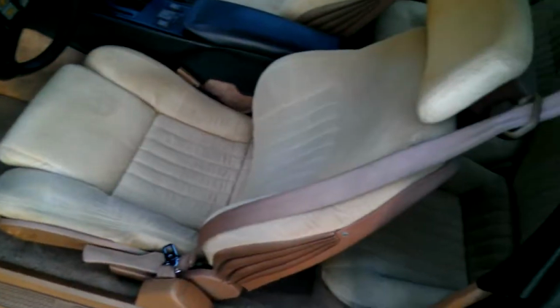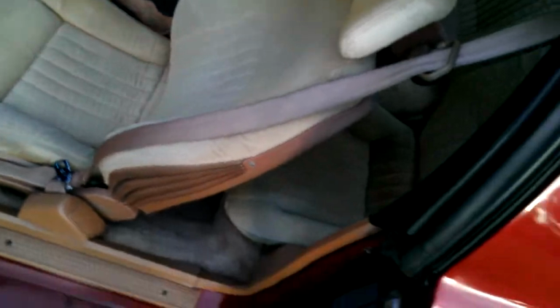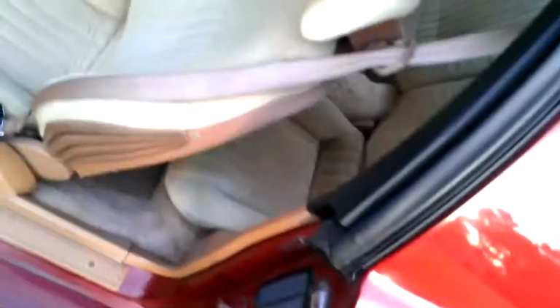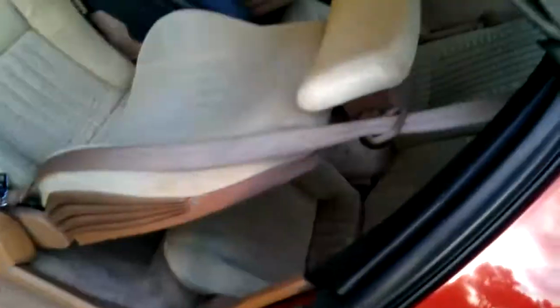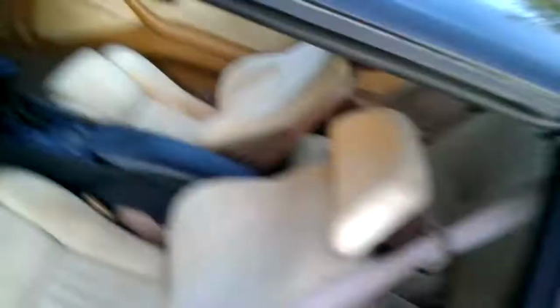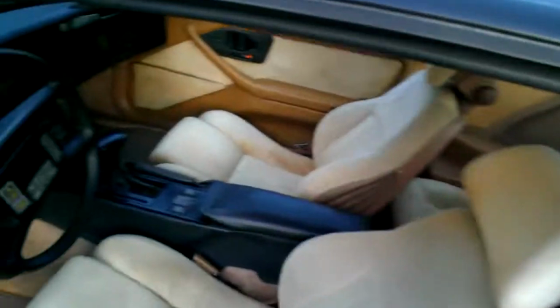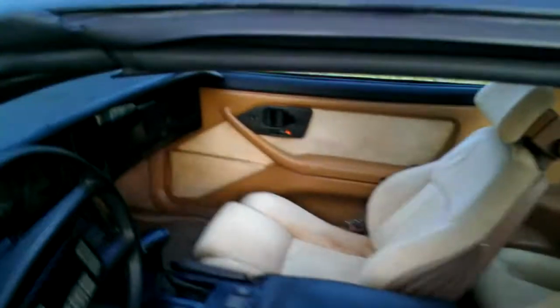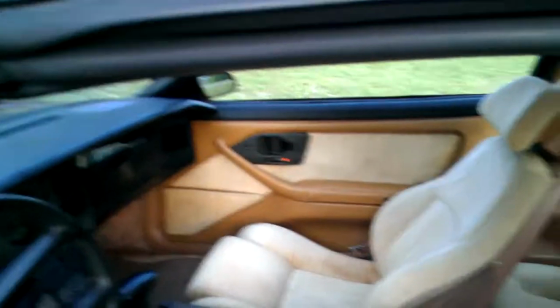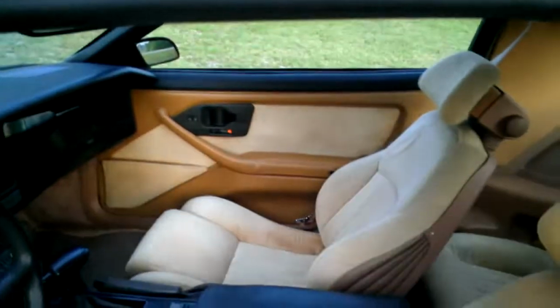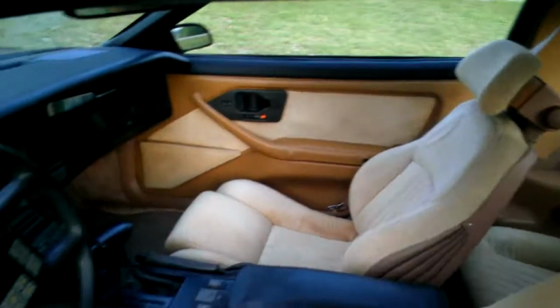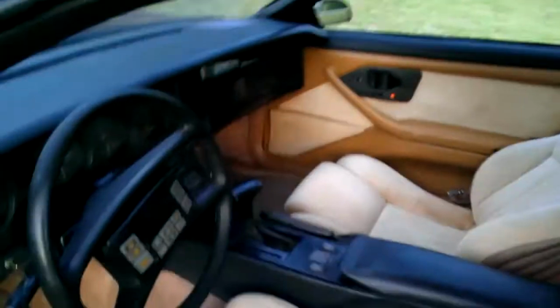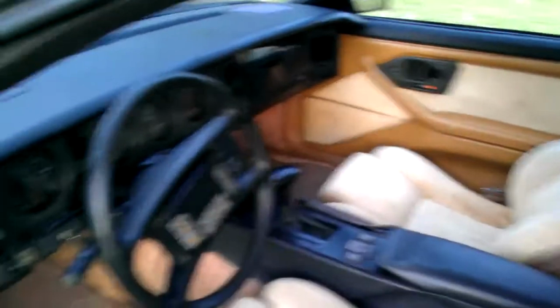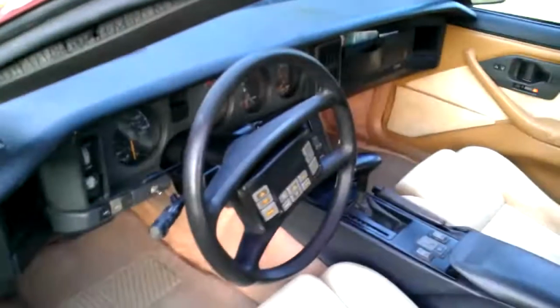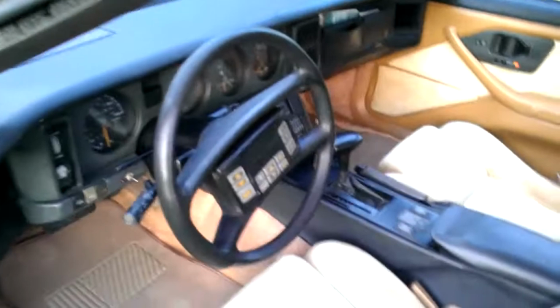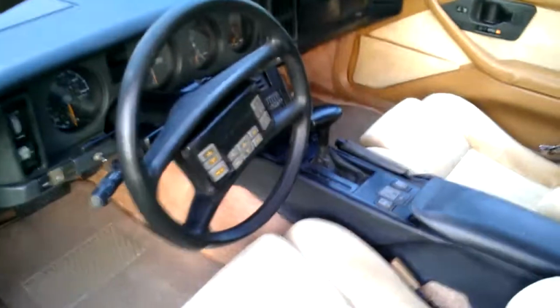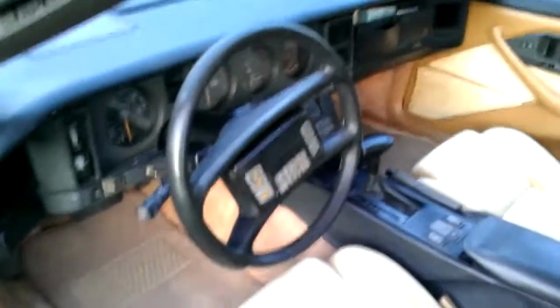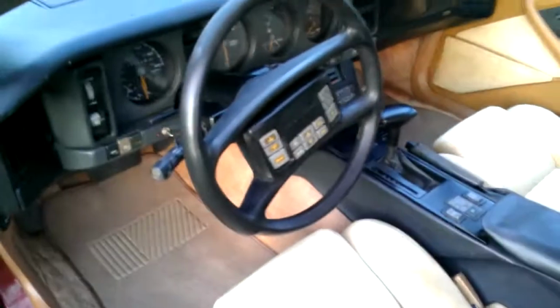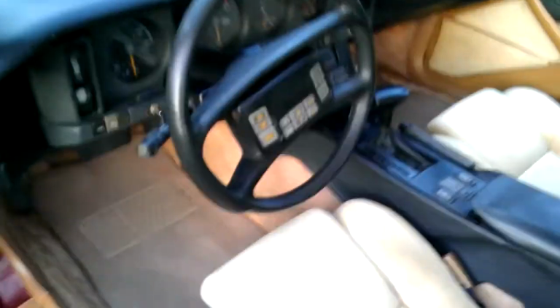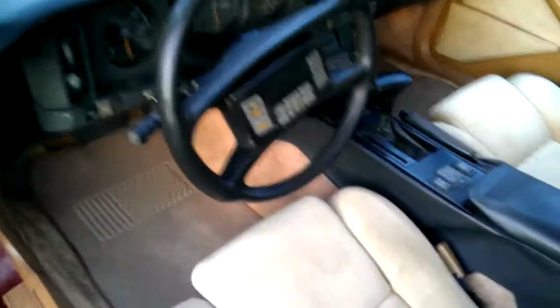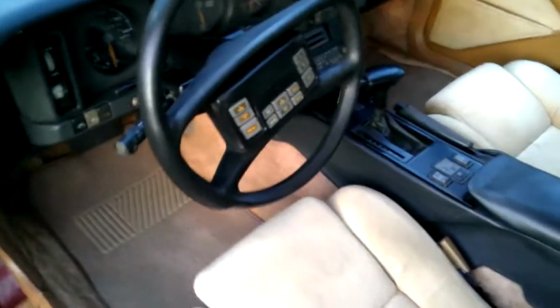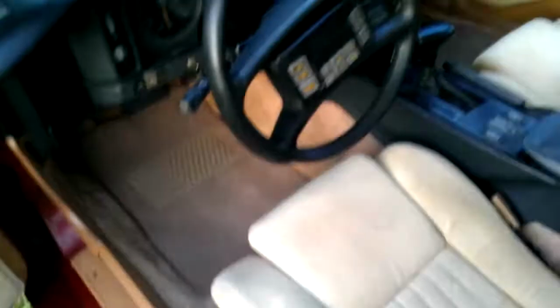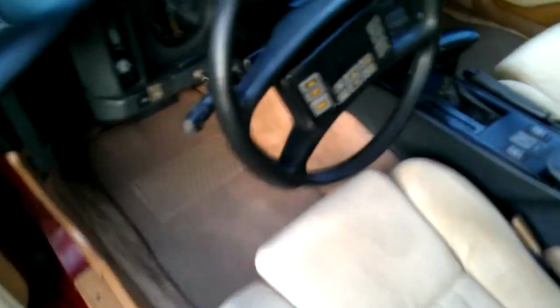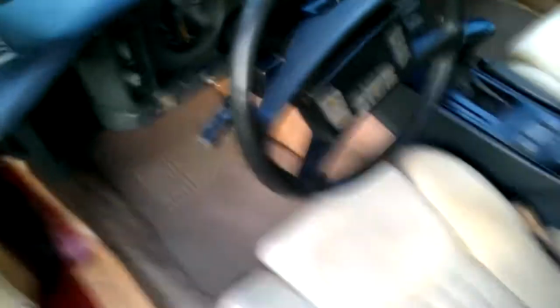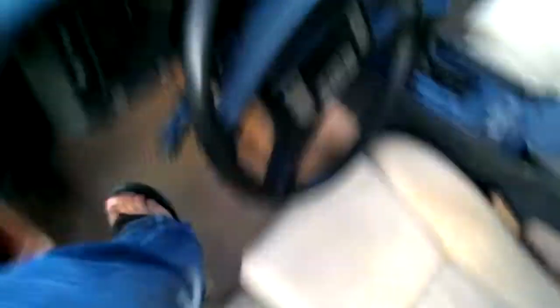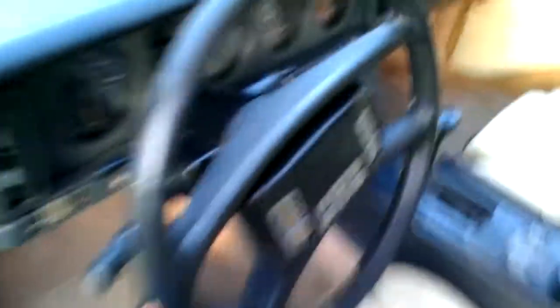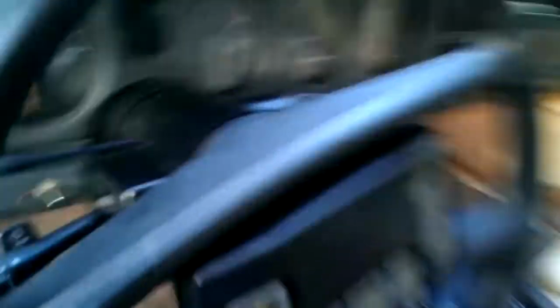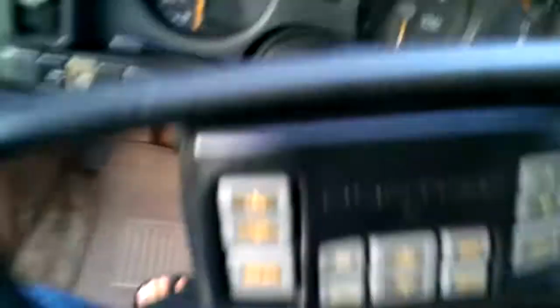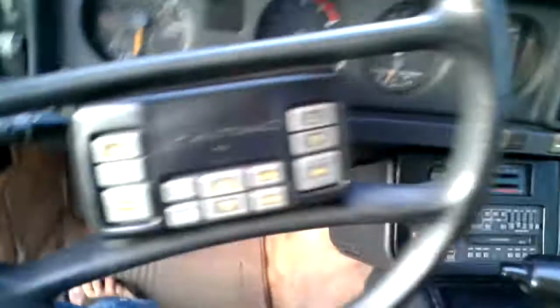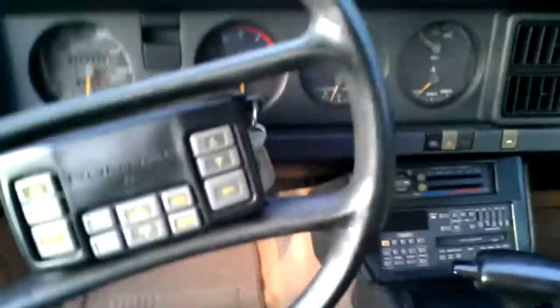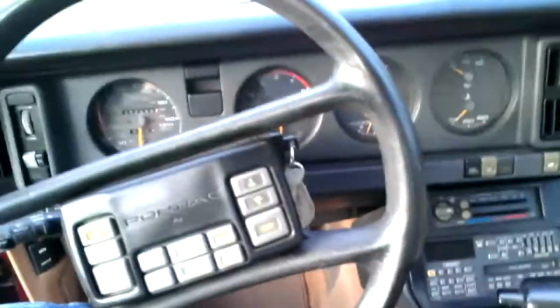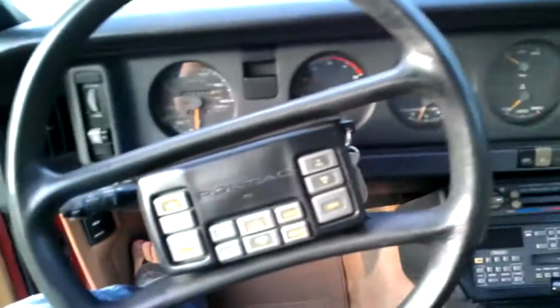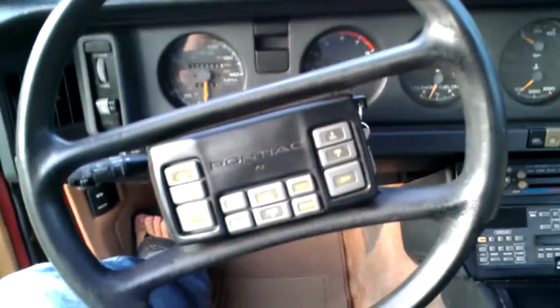Seats. It's a 23-year-old car, so for the year, it was maintained good, I would say.